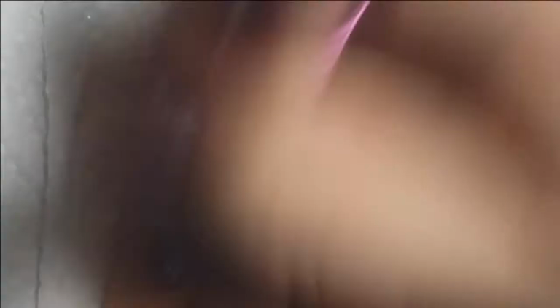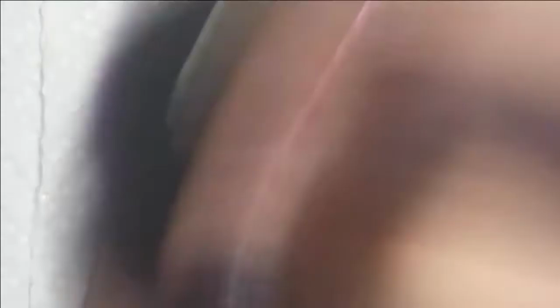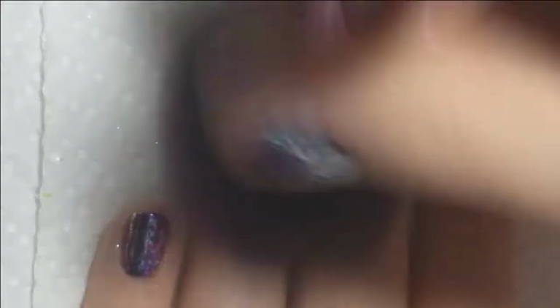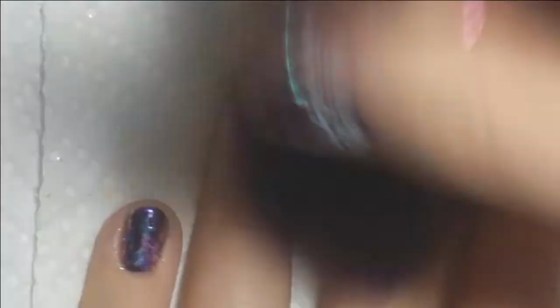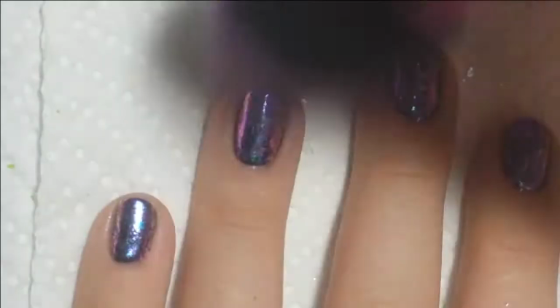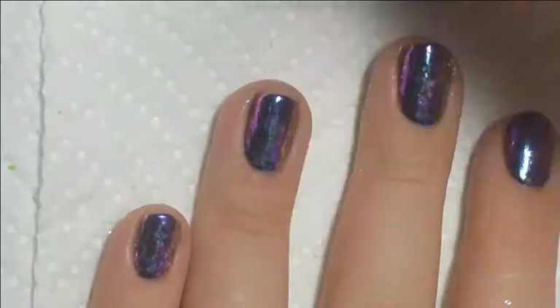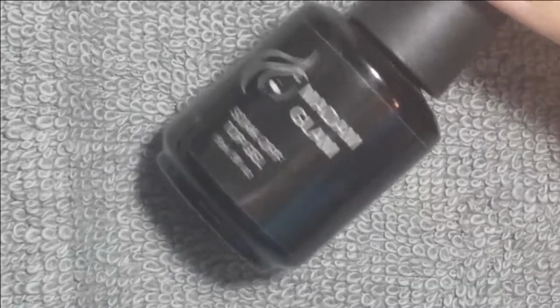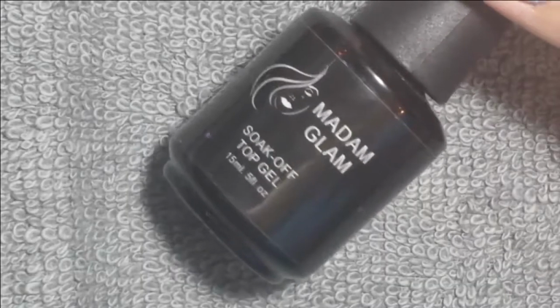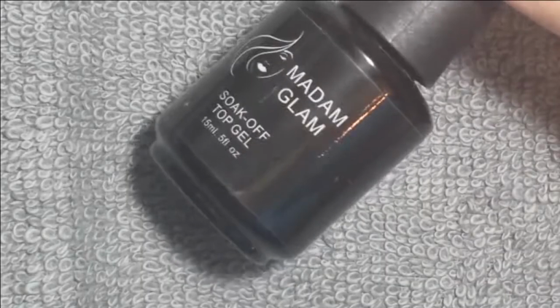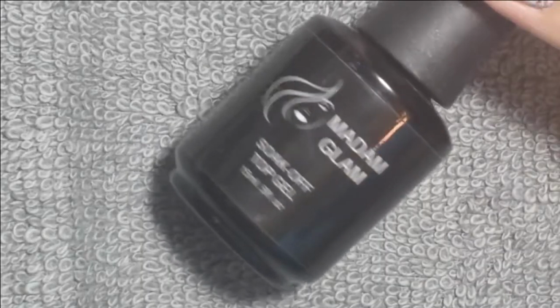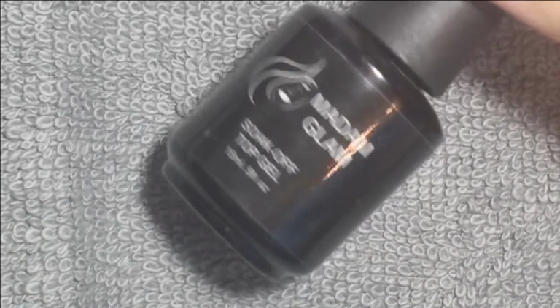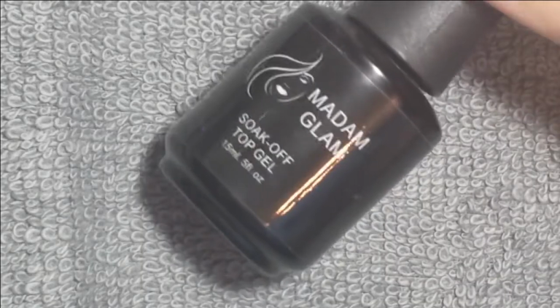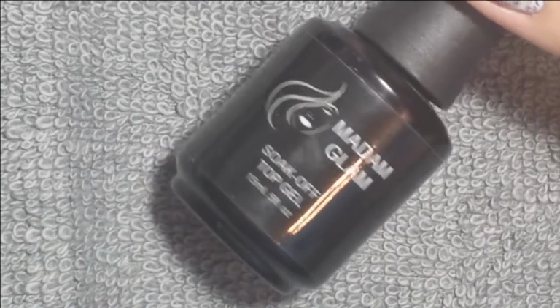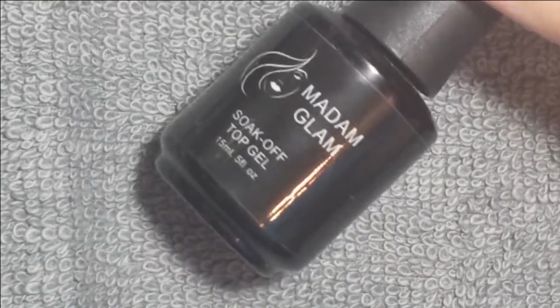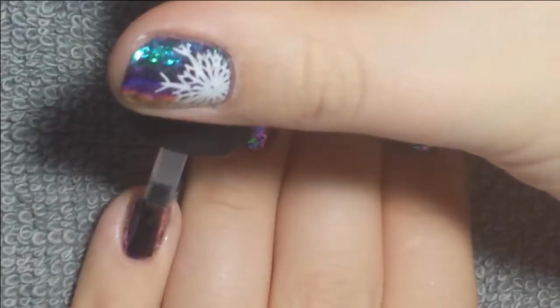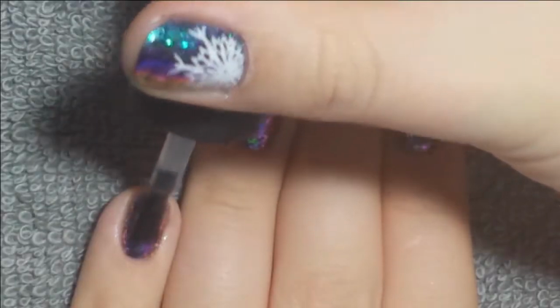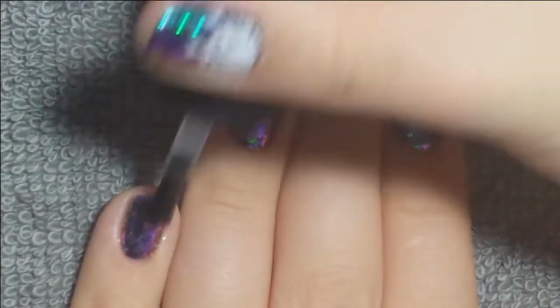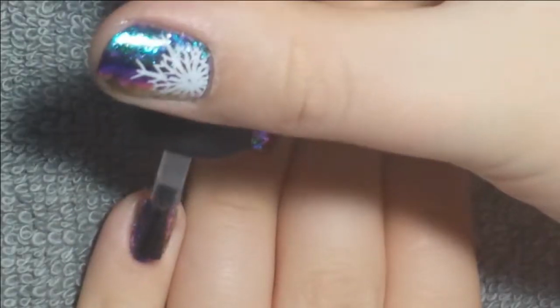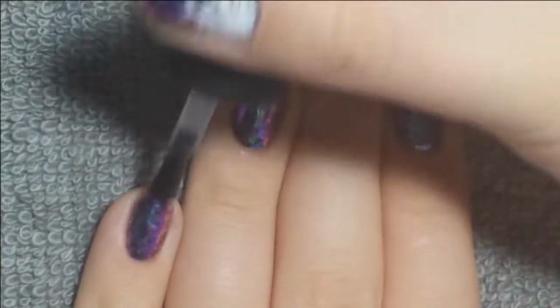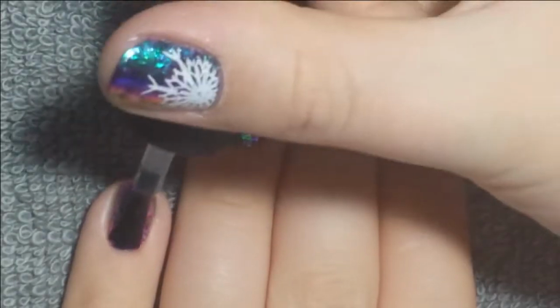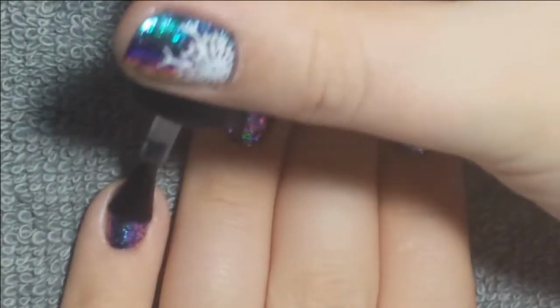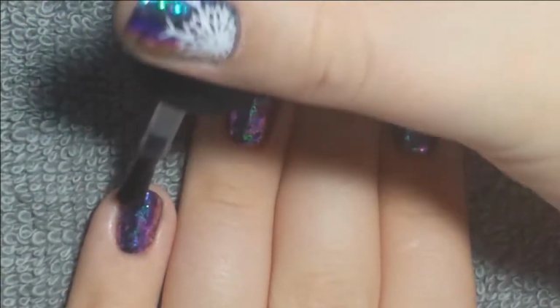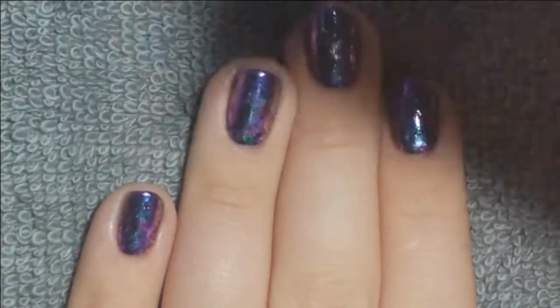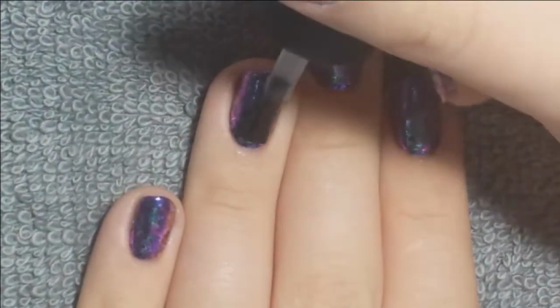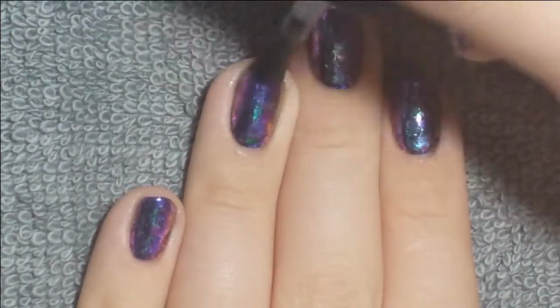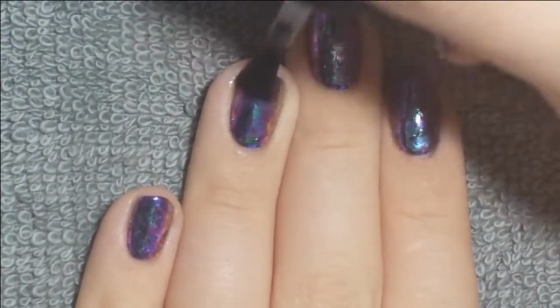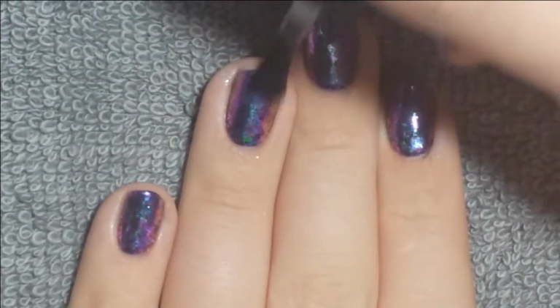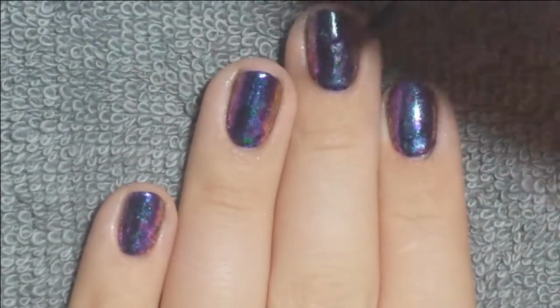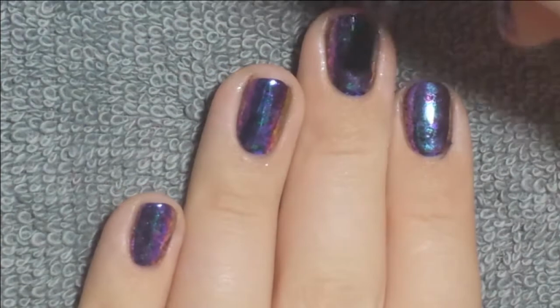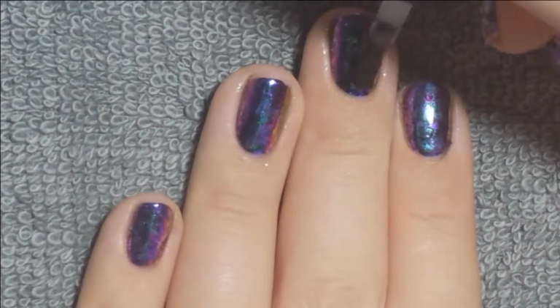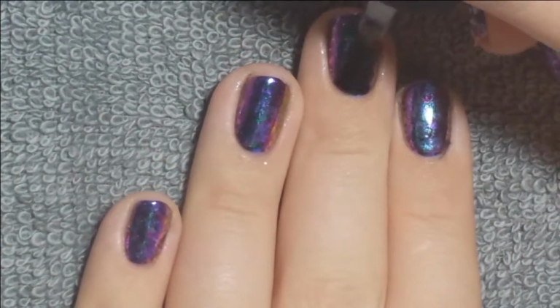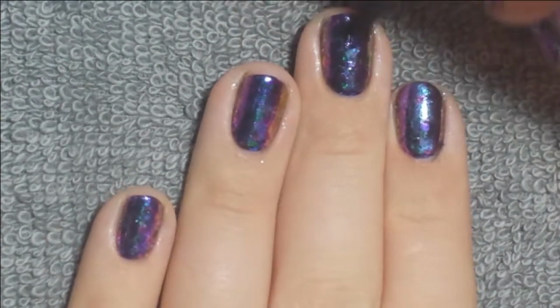And then I dusted off the excess and applied a layer of top coat just to kind of smooth everything out and make sure it was all encapsulated so it would stay on there, so I could go onto my nail art.